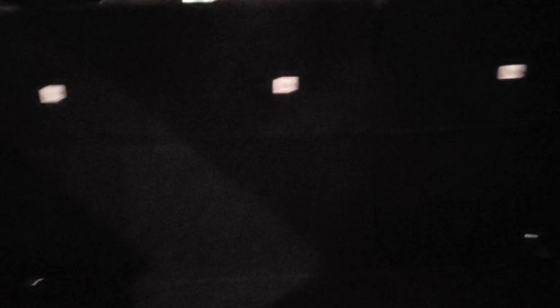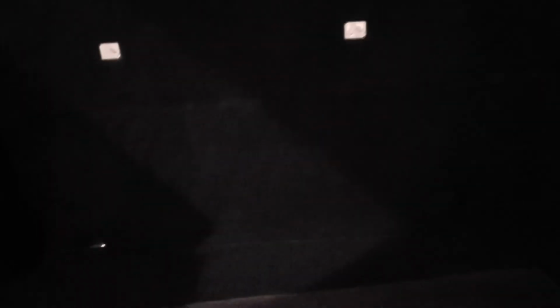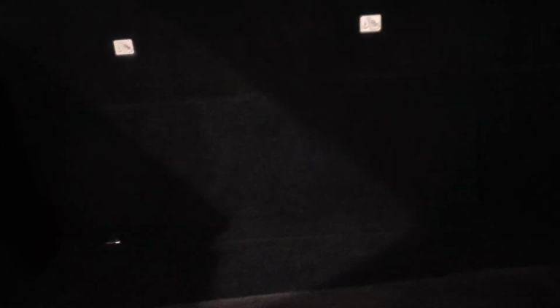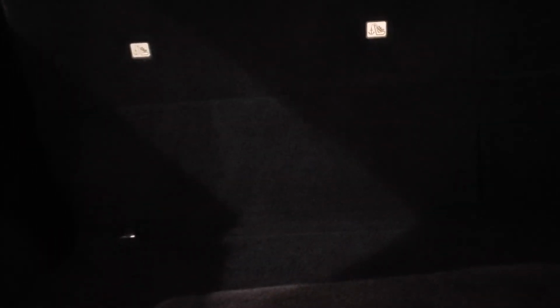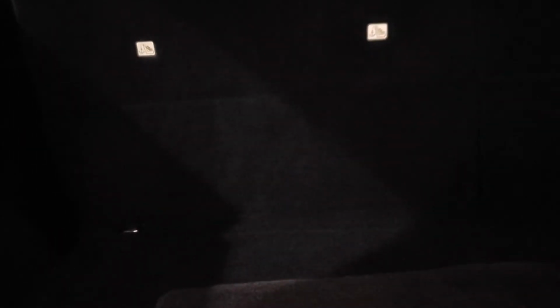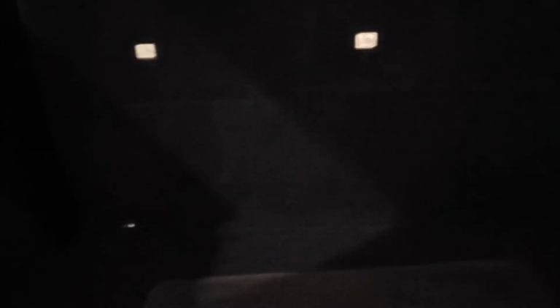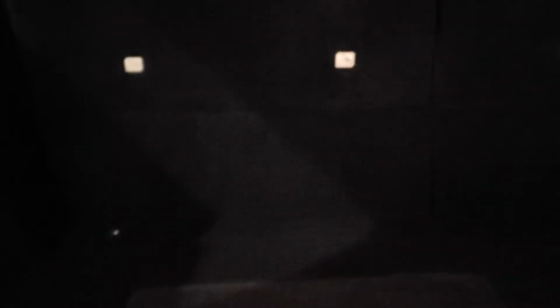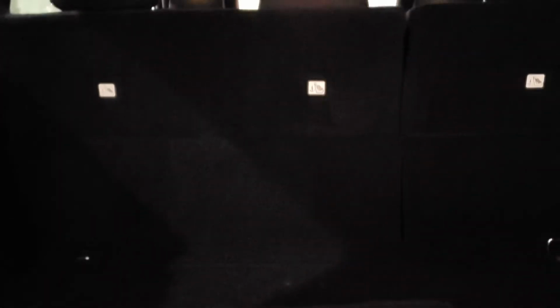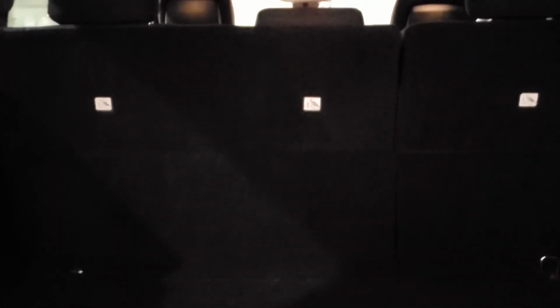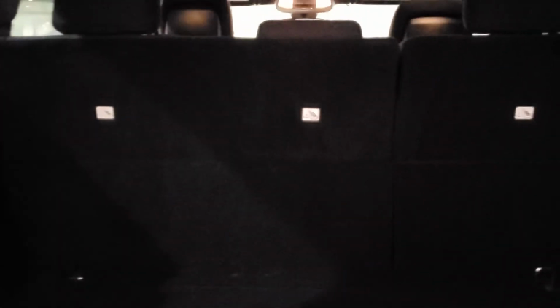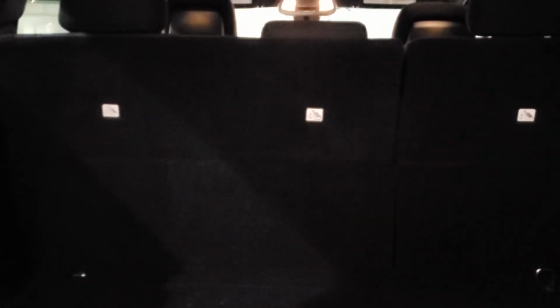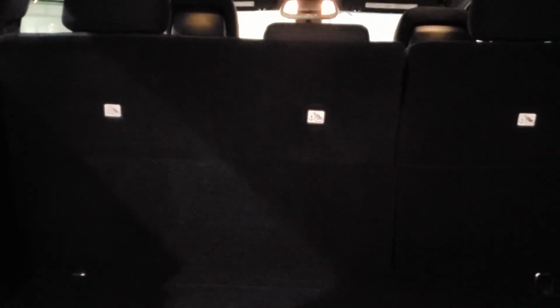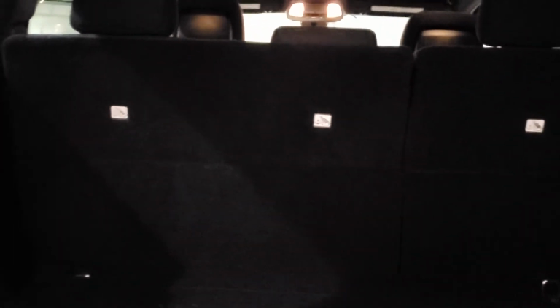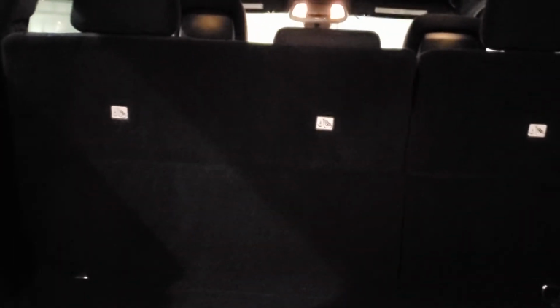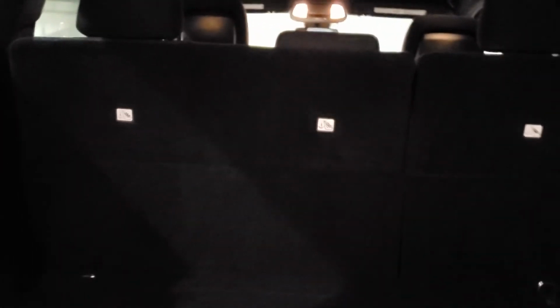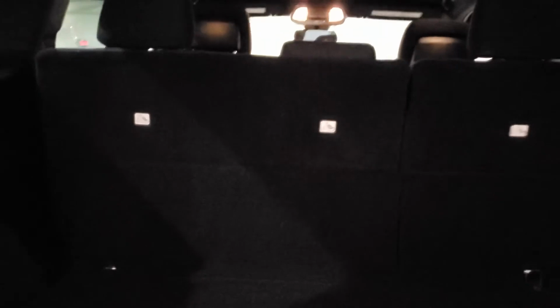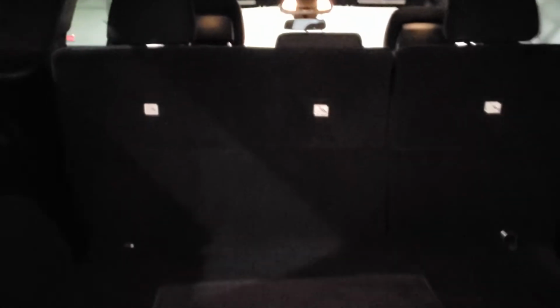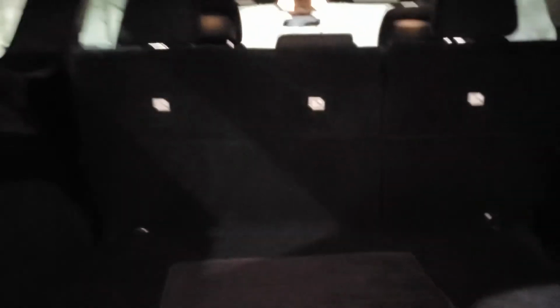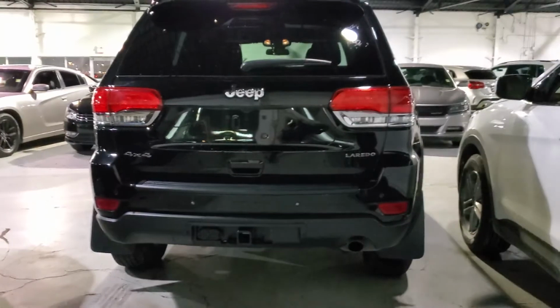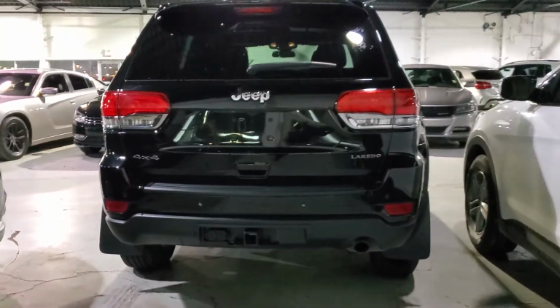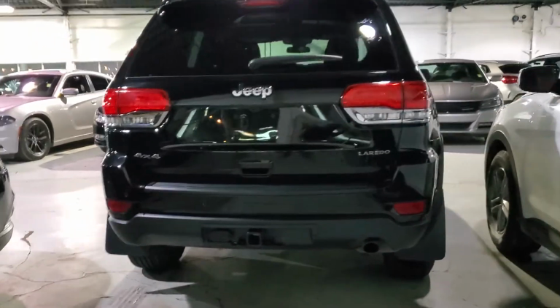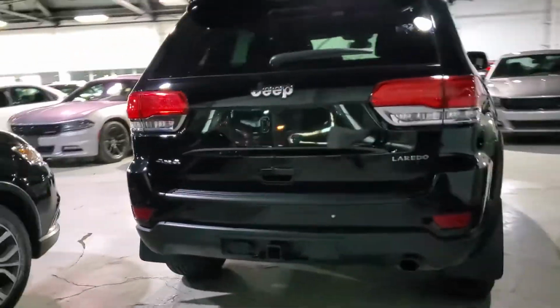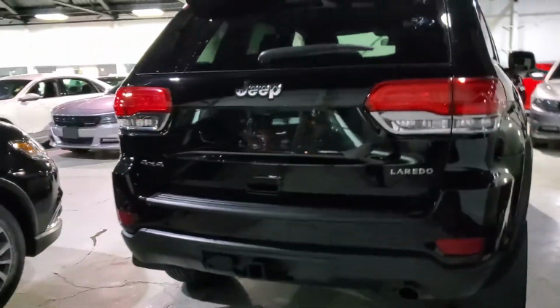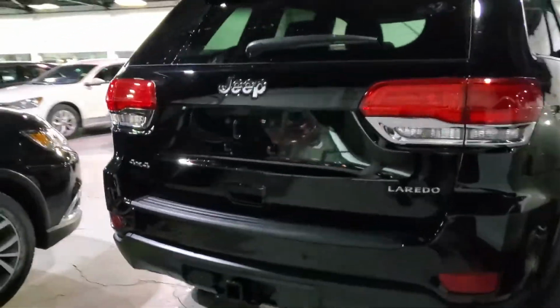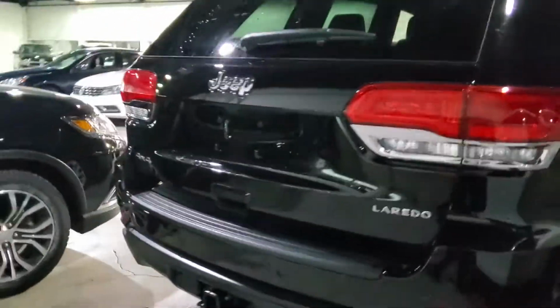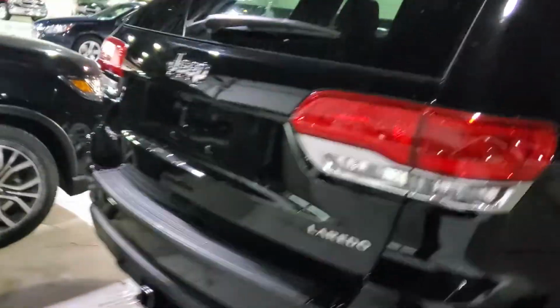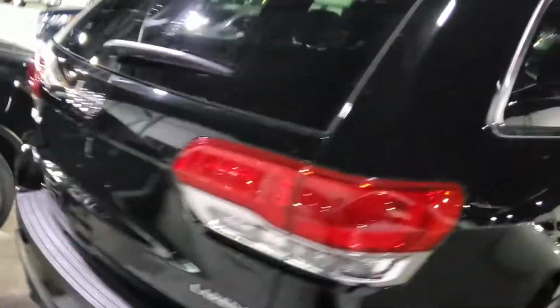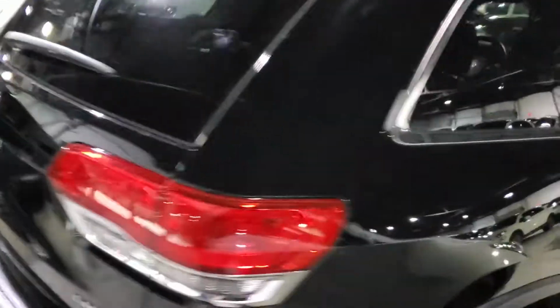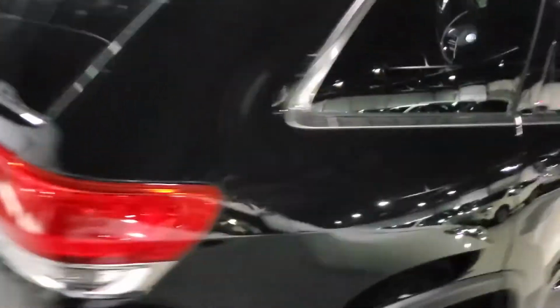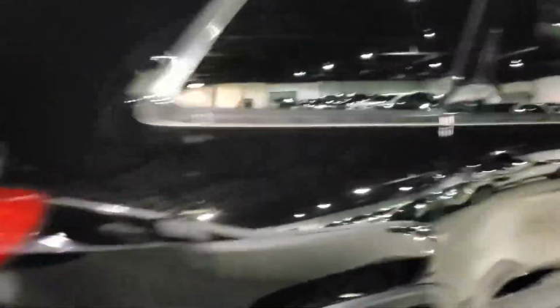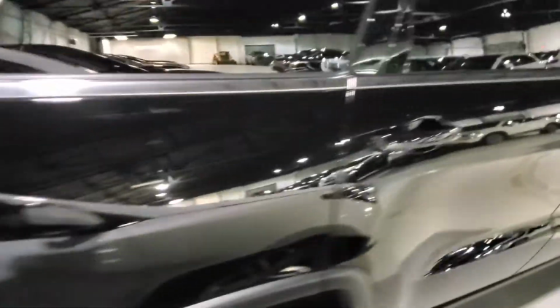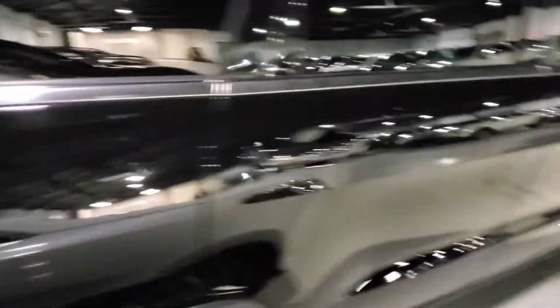Like I said, the seats do have a 60-40 split so if you got anything large going in here, it'll fit just nicely. Let's do a quick pan on the outside of the vehicle. Rolling around, it's in absolutely beautiful shape — no major dents, dings, or scratches.